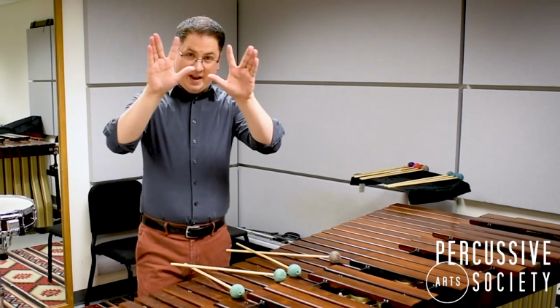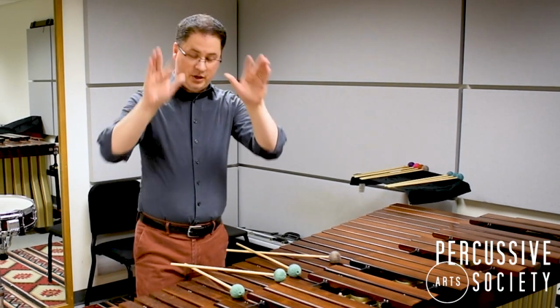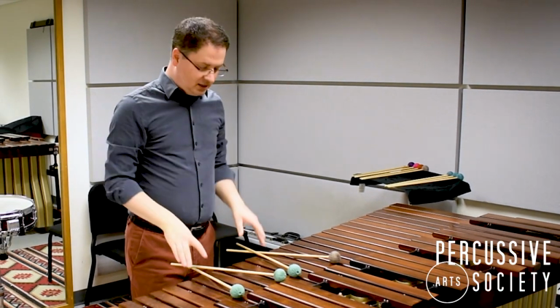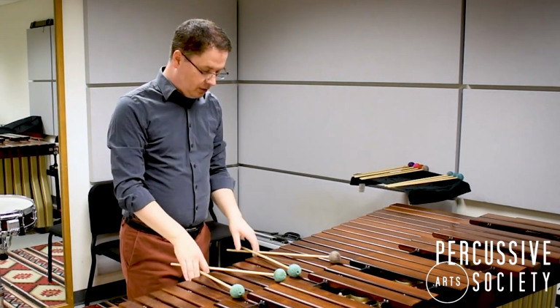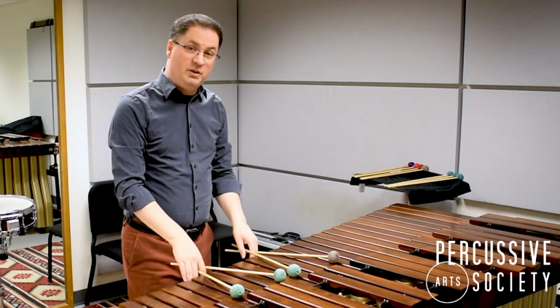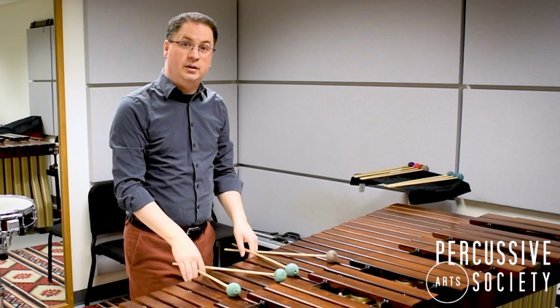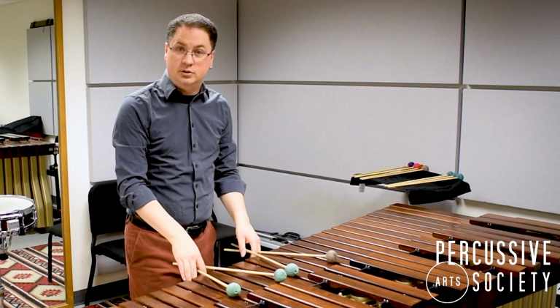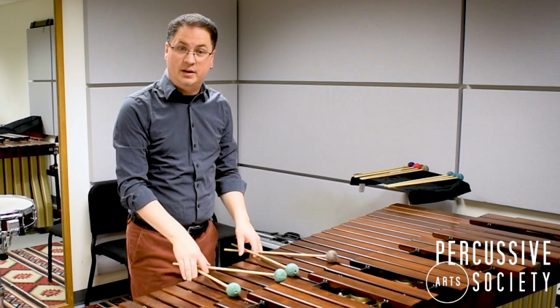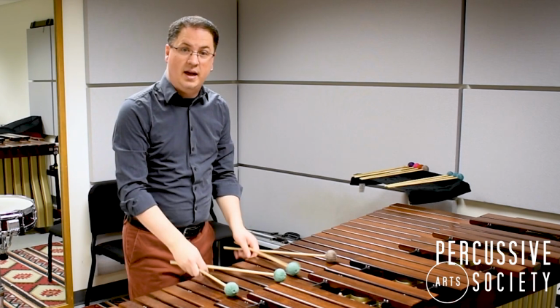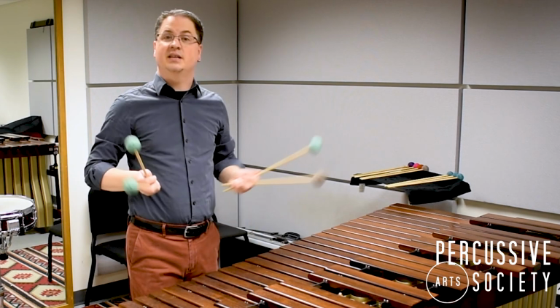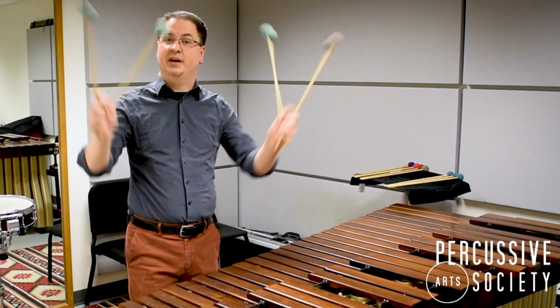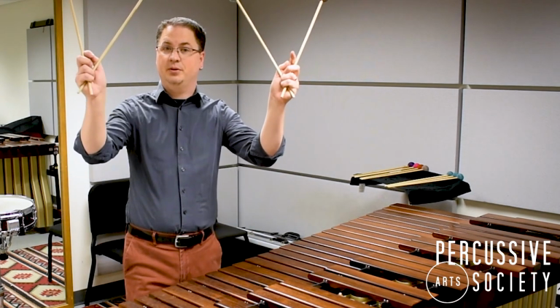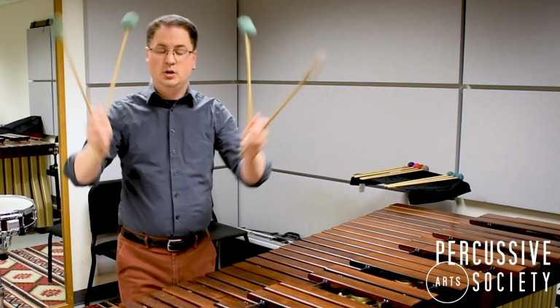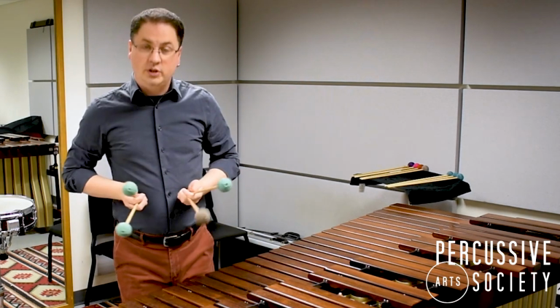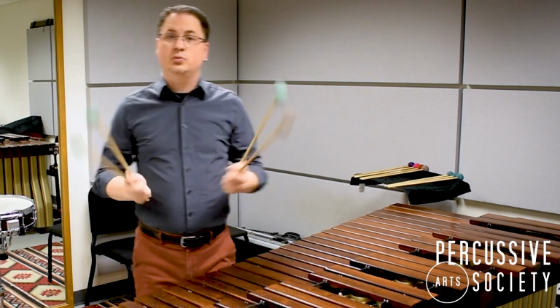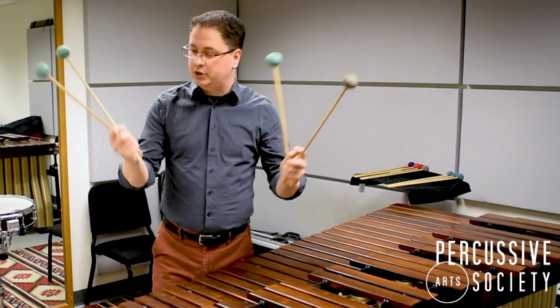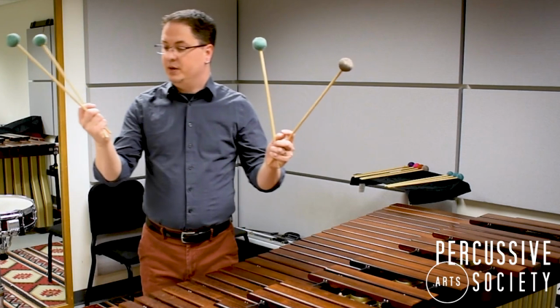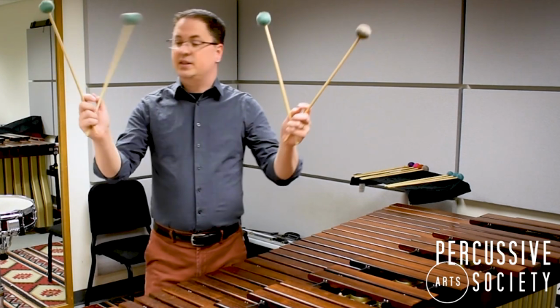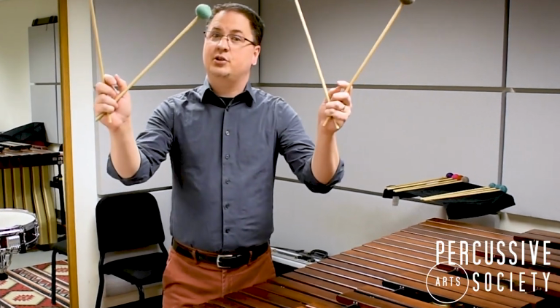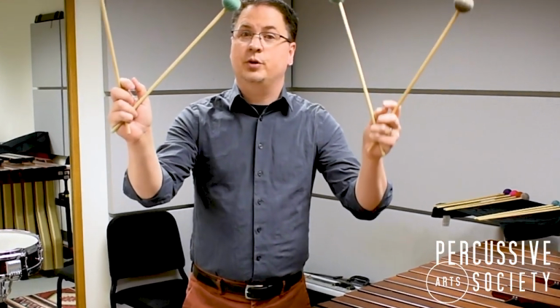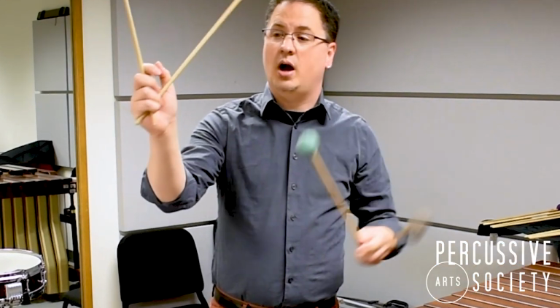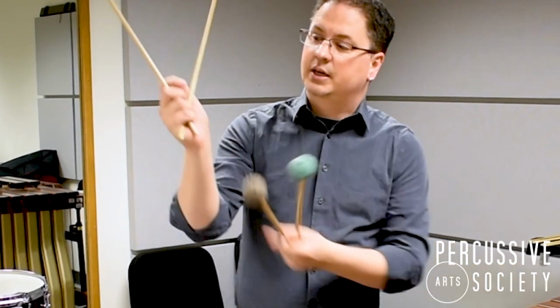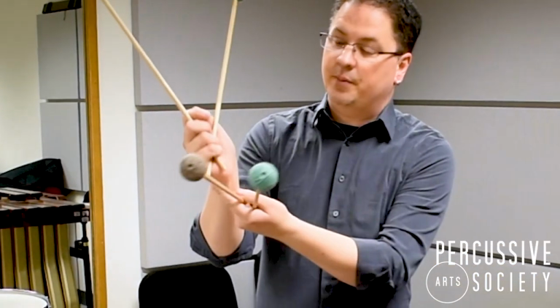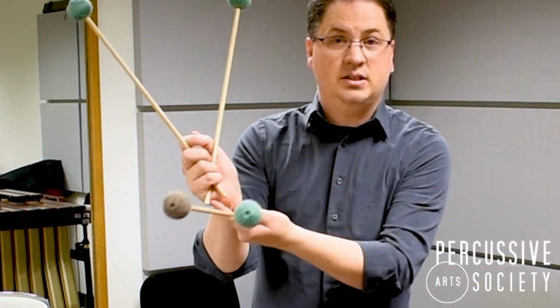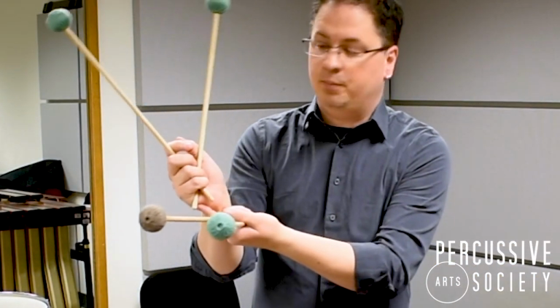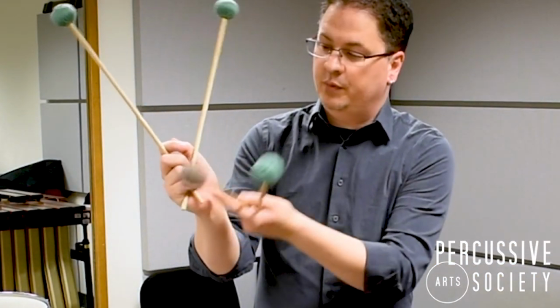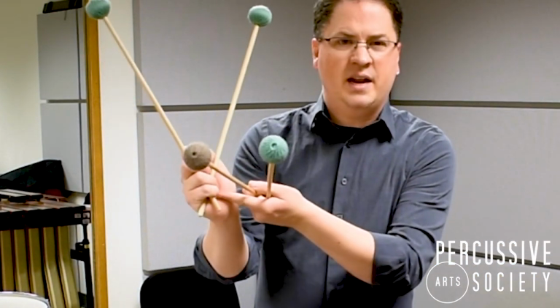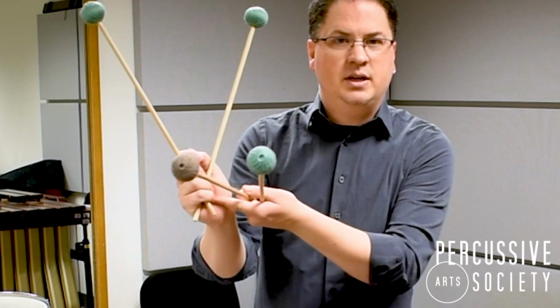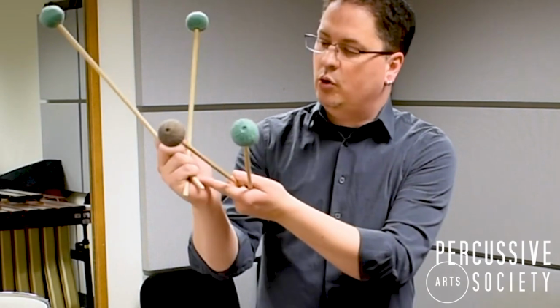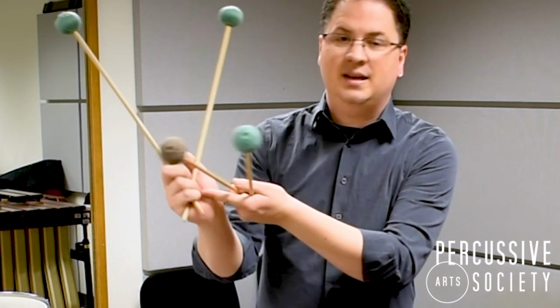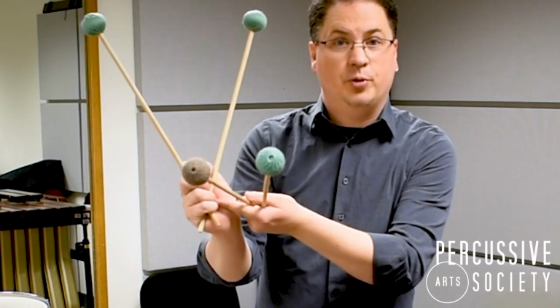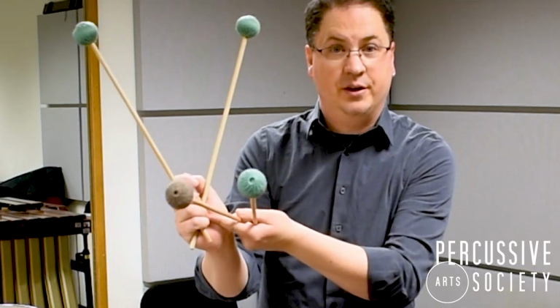Have it so that your index finger goes in between the two sets of mallets, and then simply pick up. What you'll notice with traditional grip is that the mallets are actually going to cross near the base of your palm, kind of underneath your pinky and ring finger.